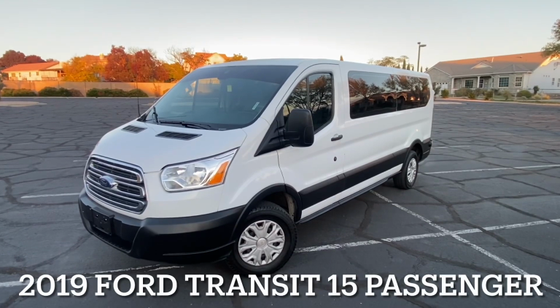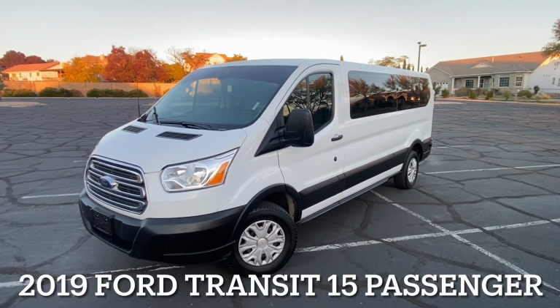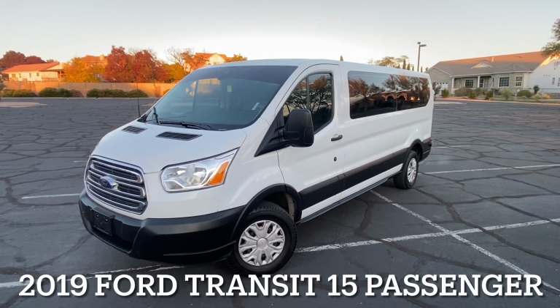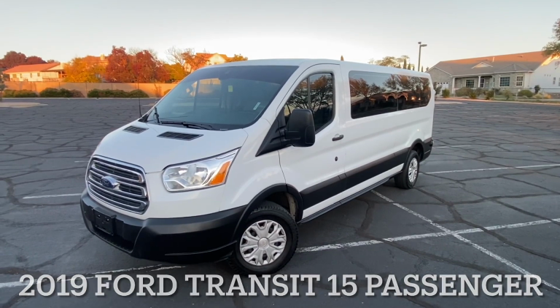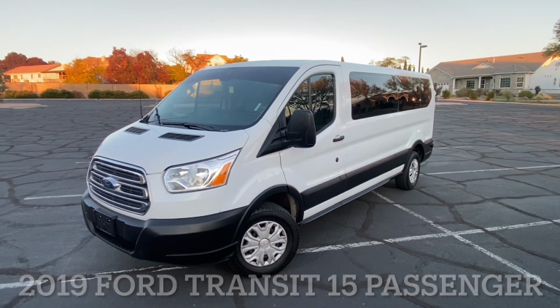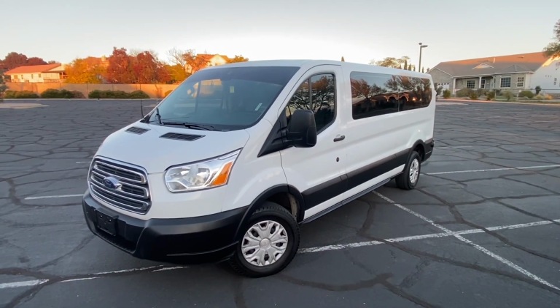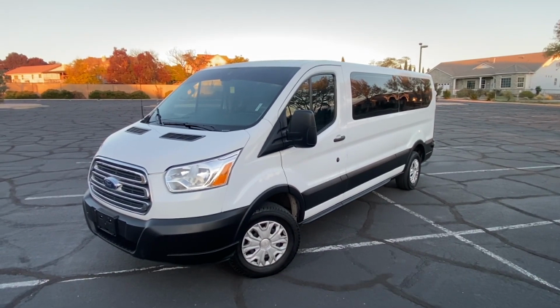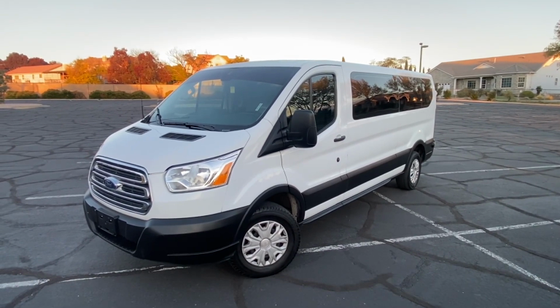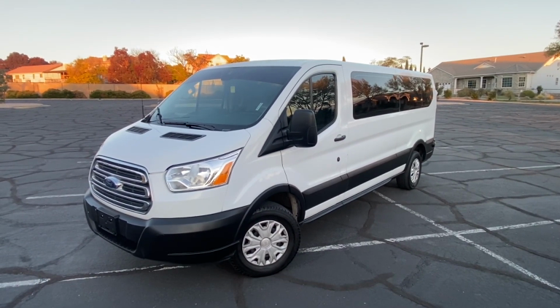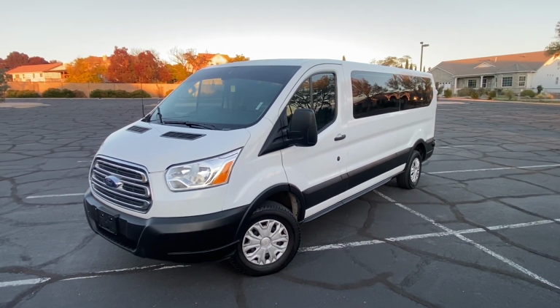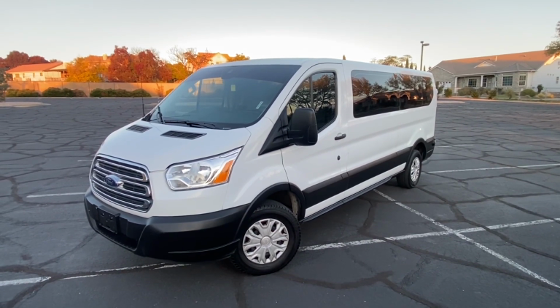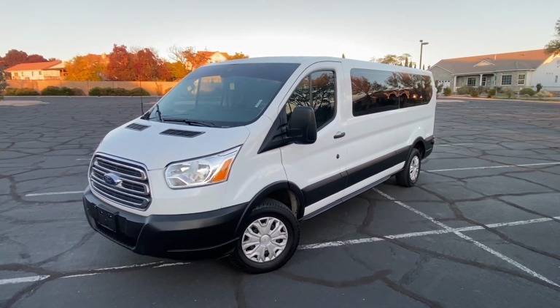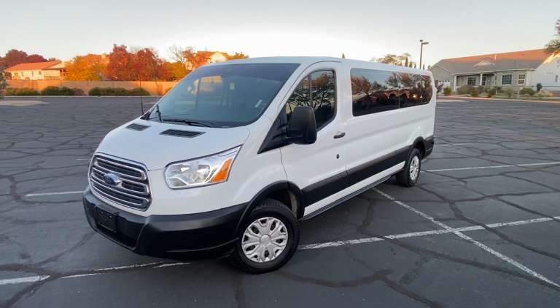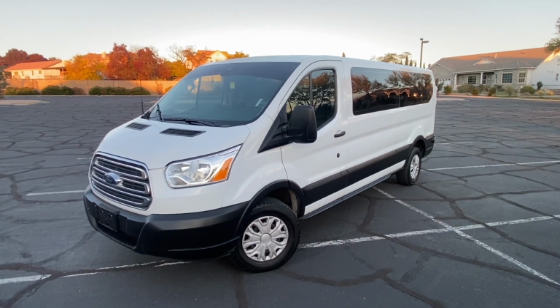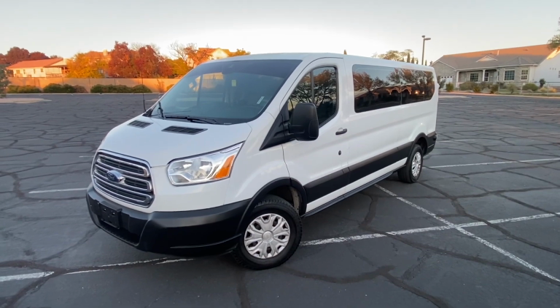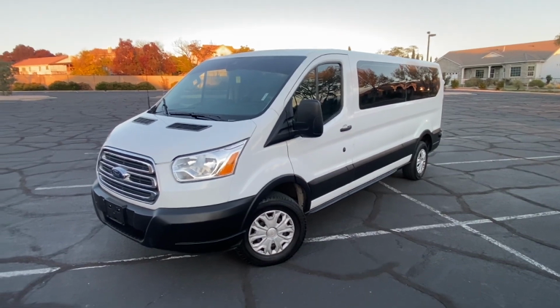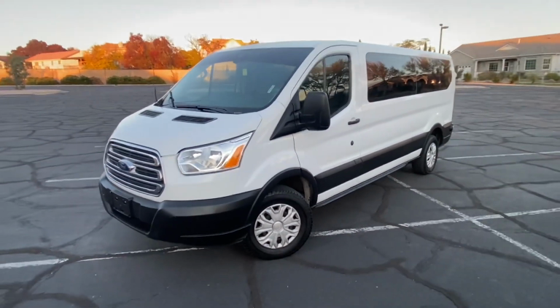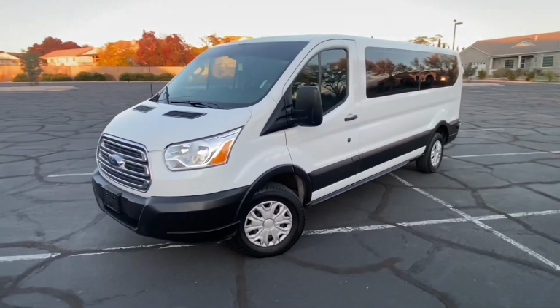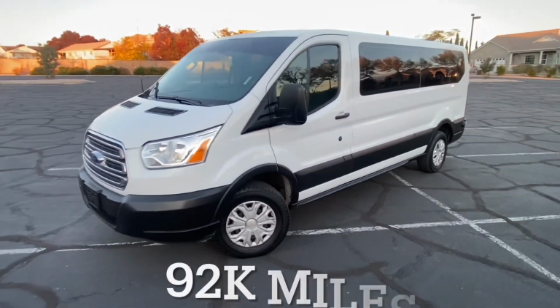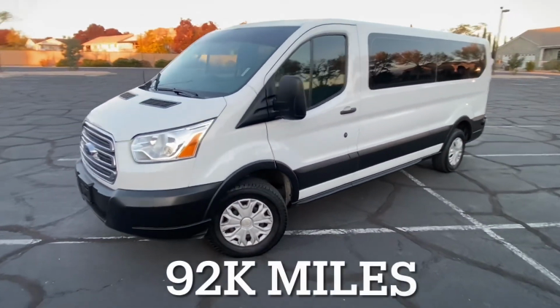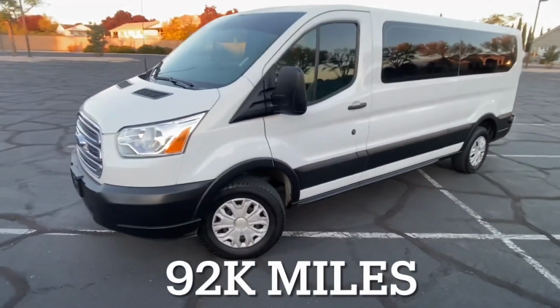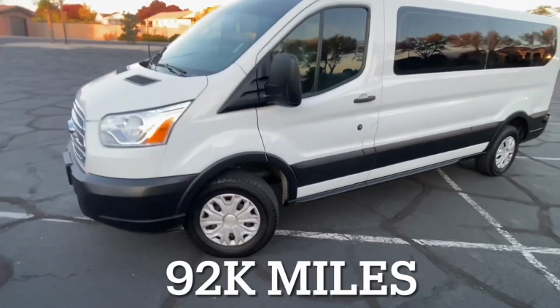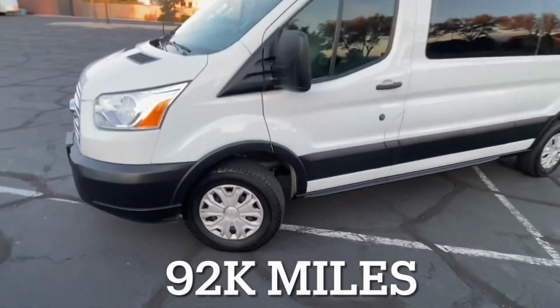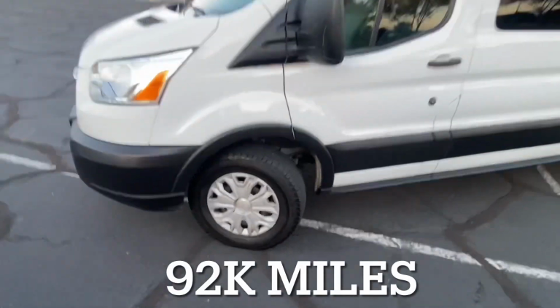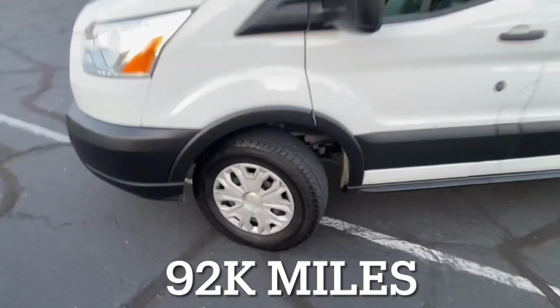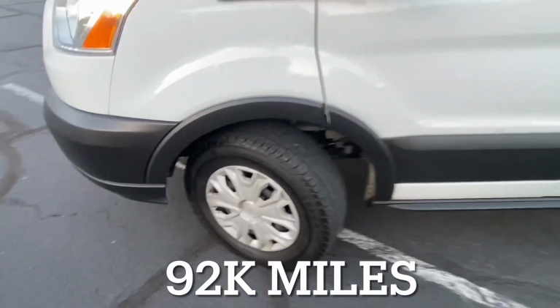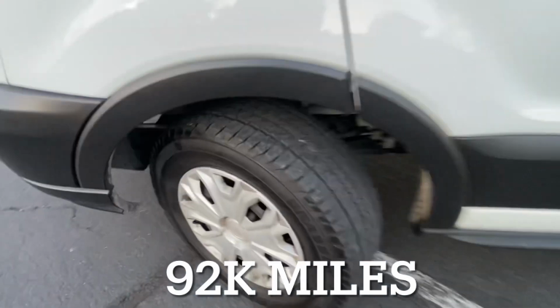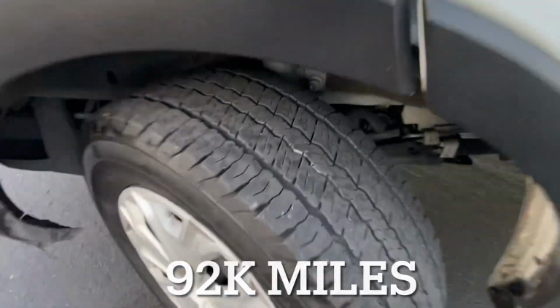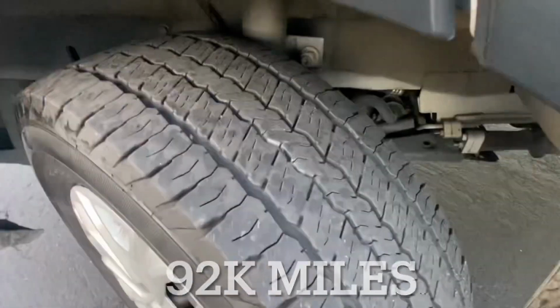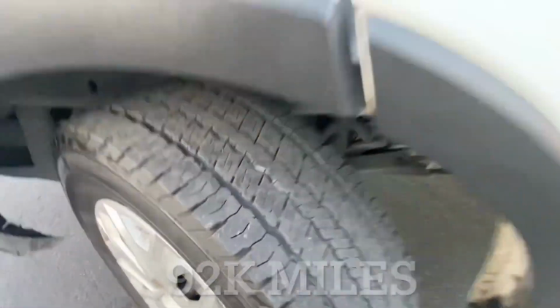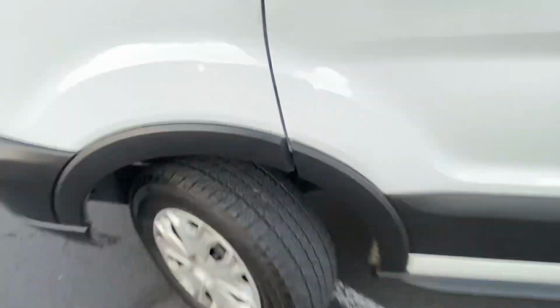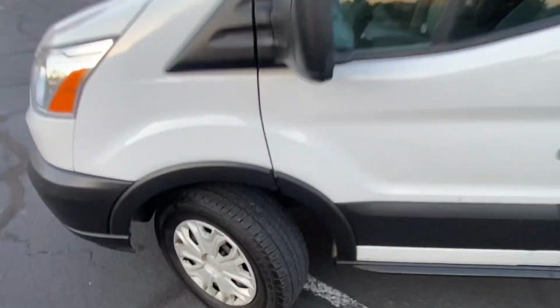It's a 2019 Ford Transit low roof, 3,500 — that's a one ton. It's a 15 passenger, and the tires are still good.